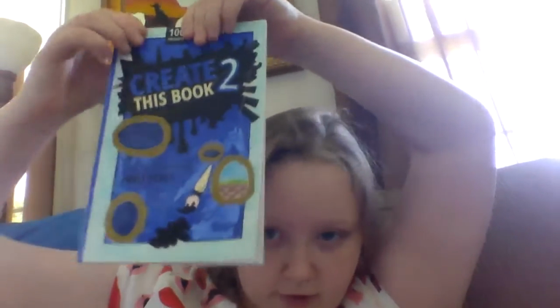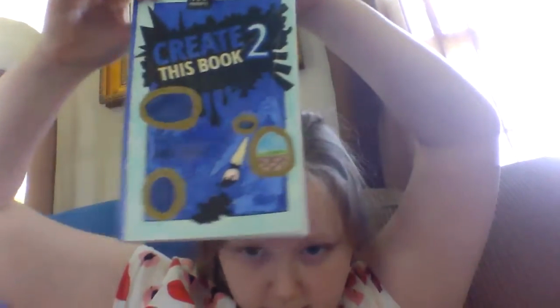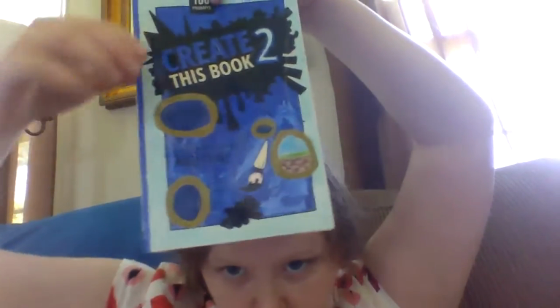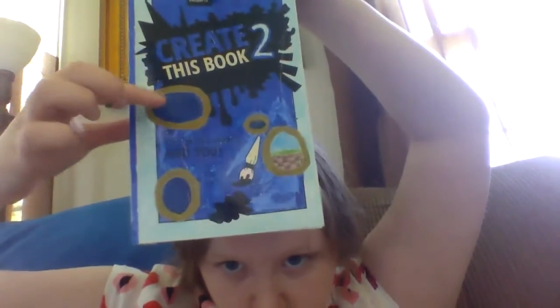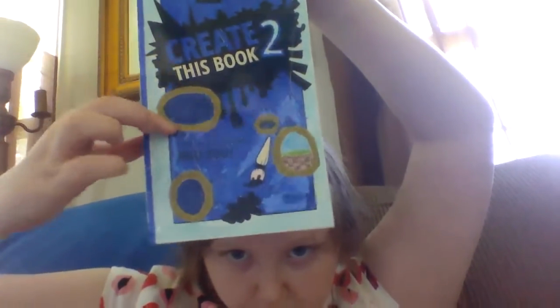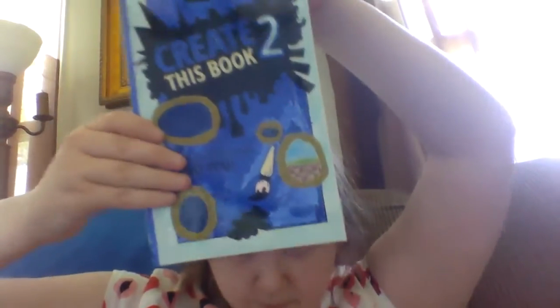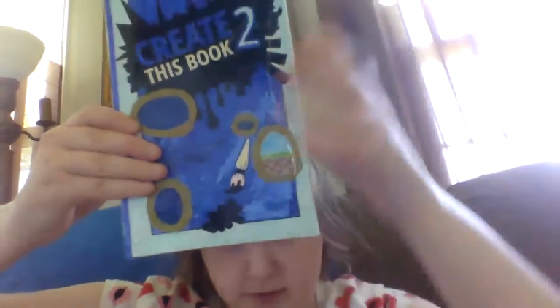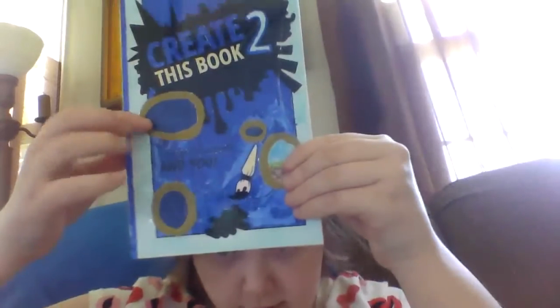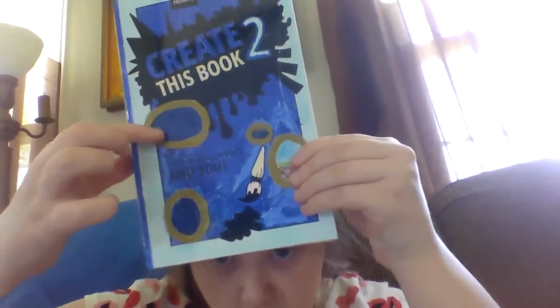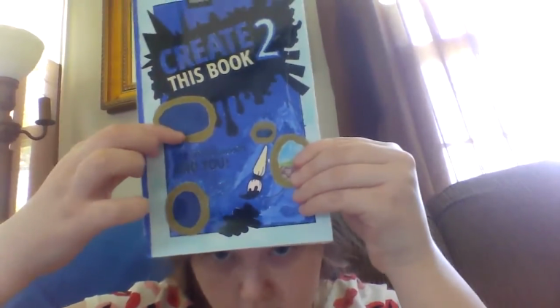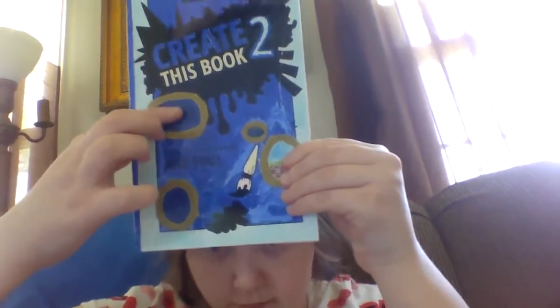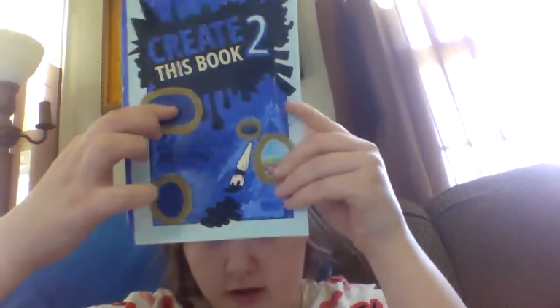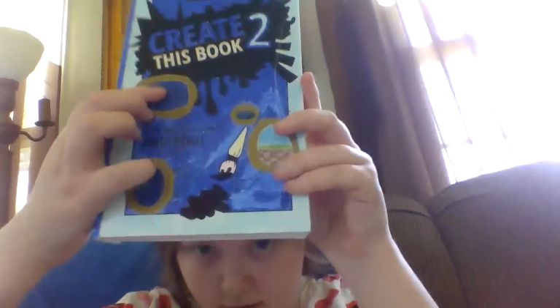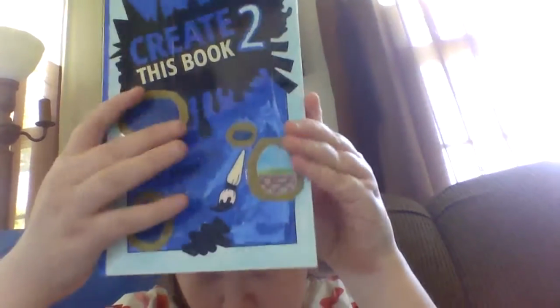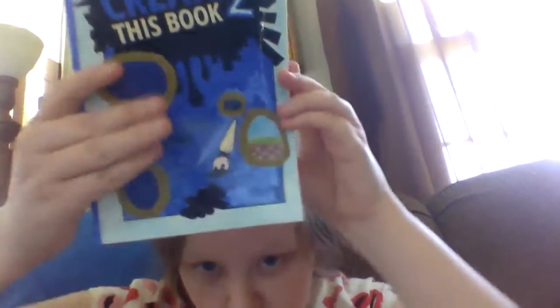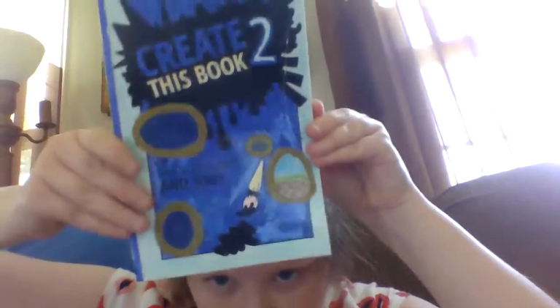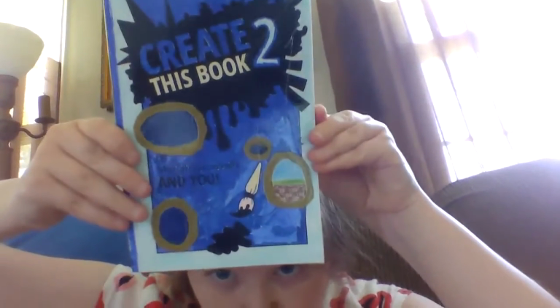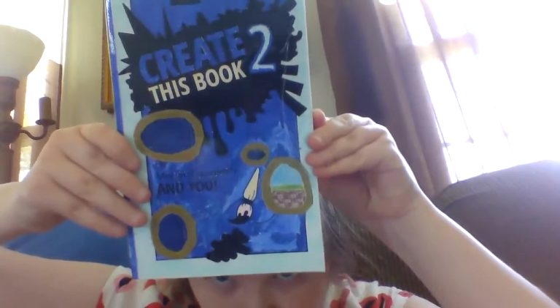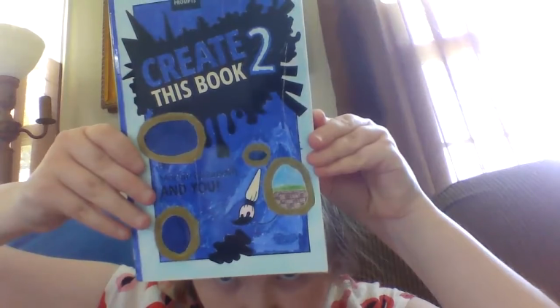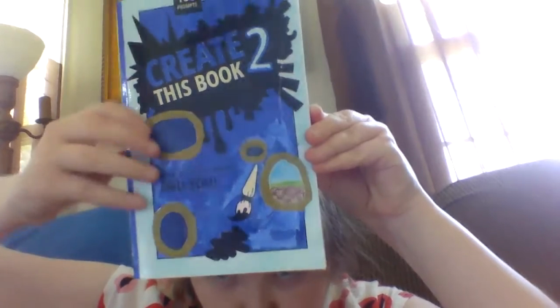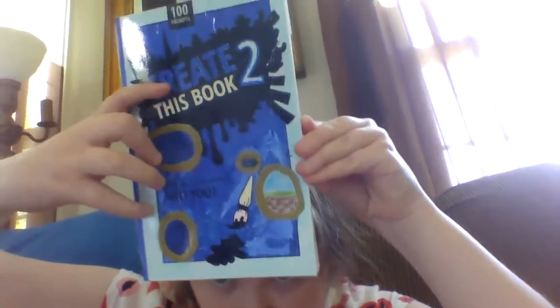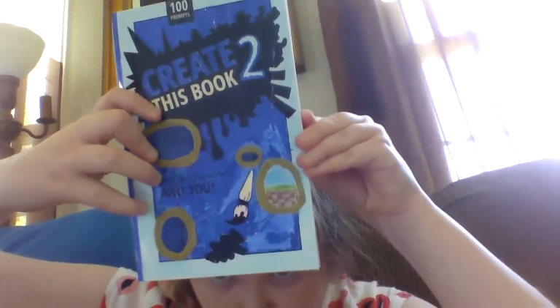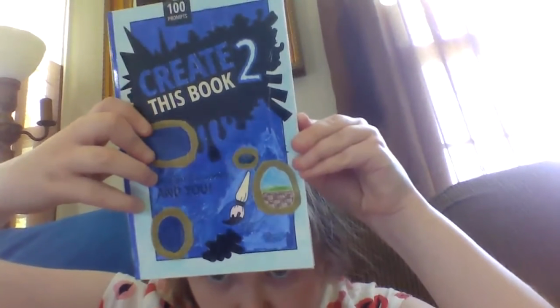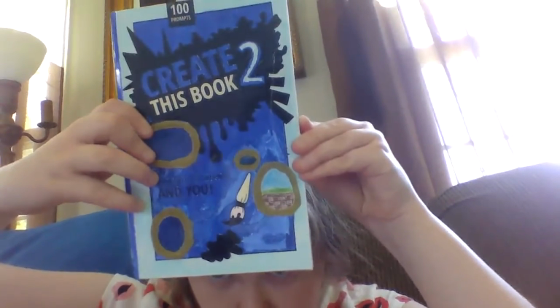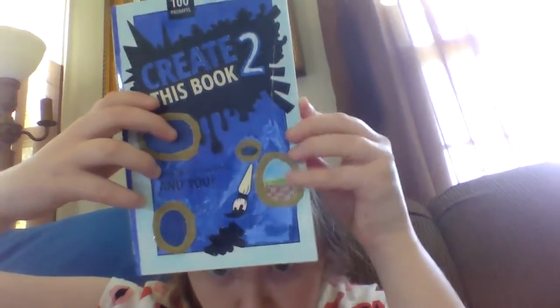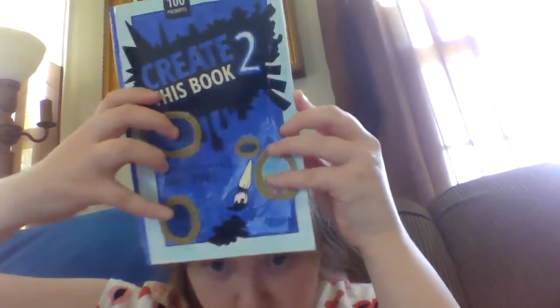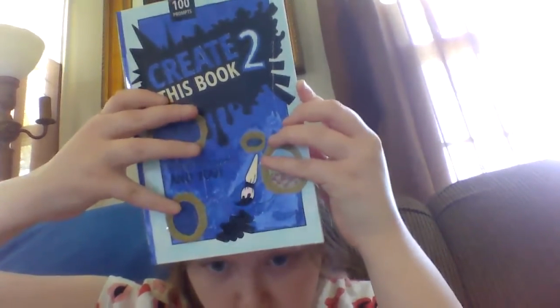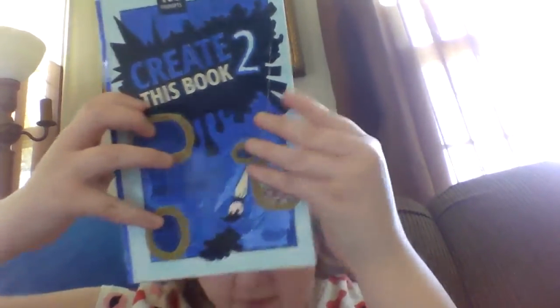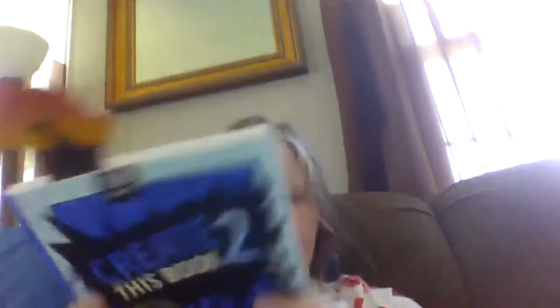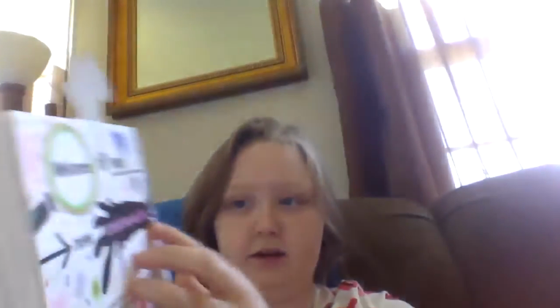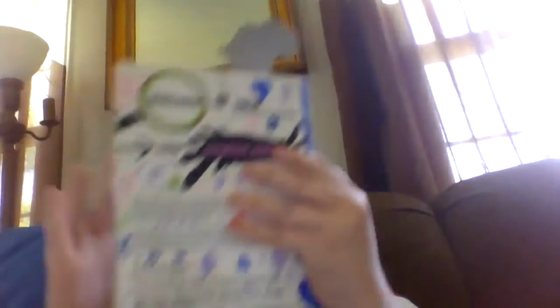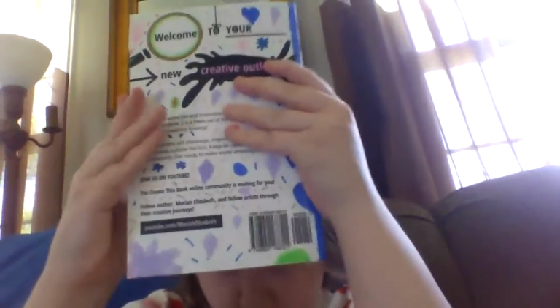I started doing it with the cover. It's fully blue with some details on the cover and some rings, and here's the back of it.